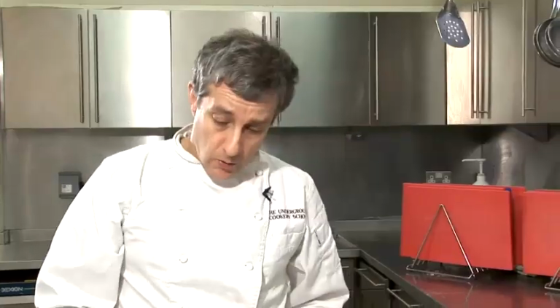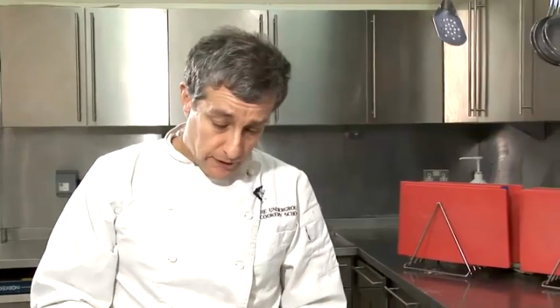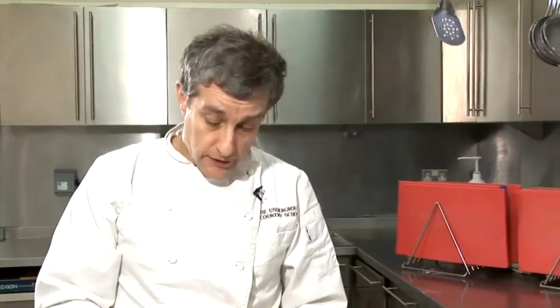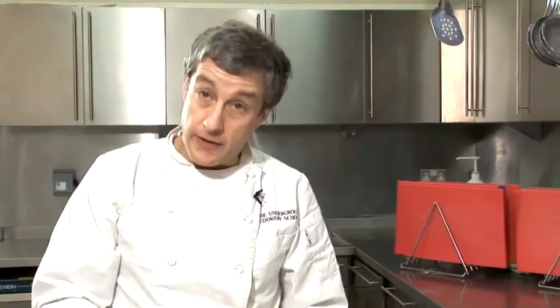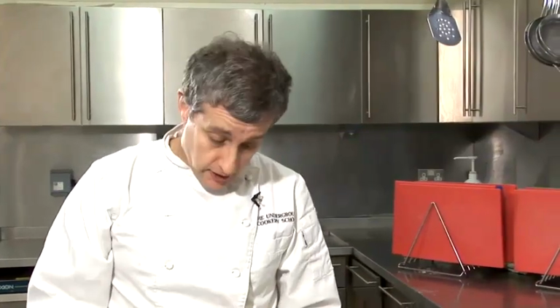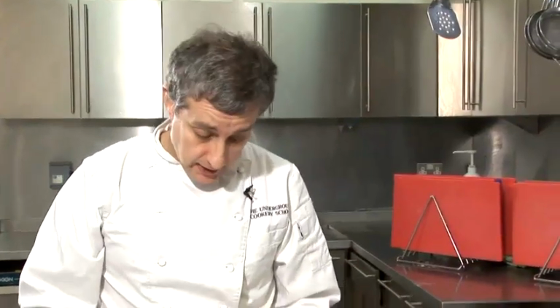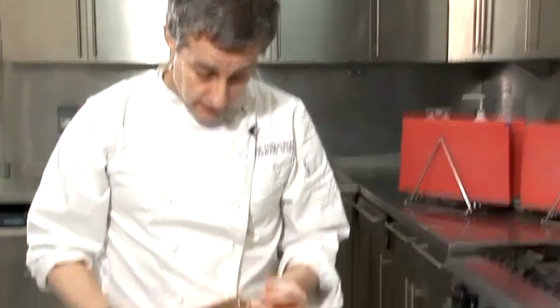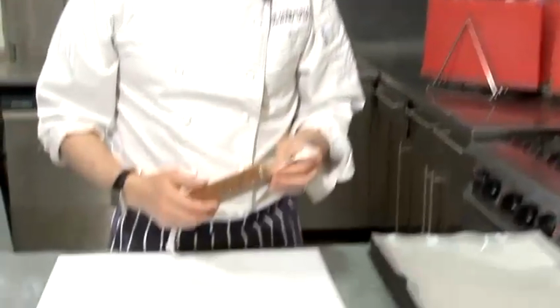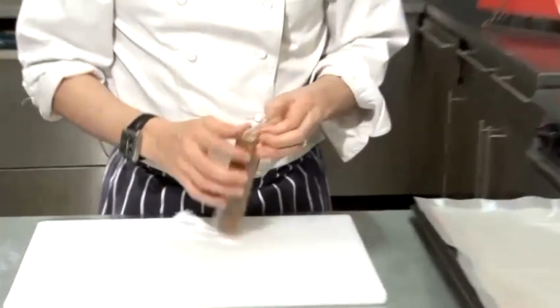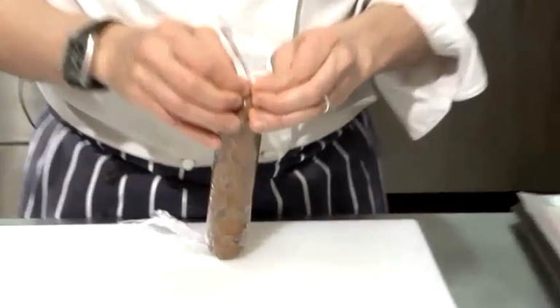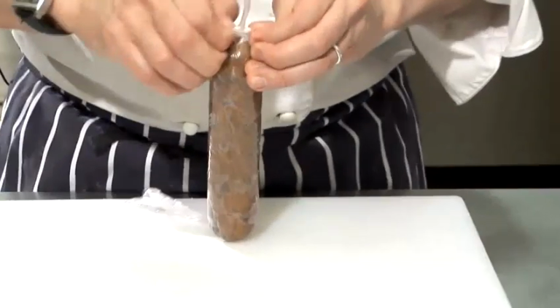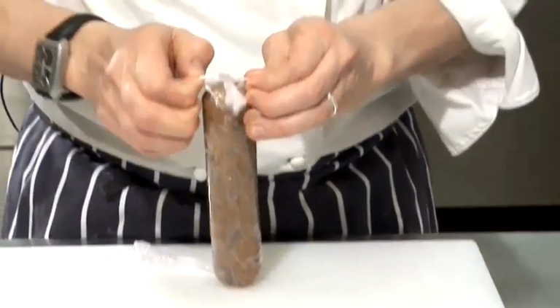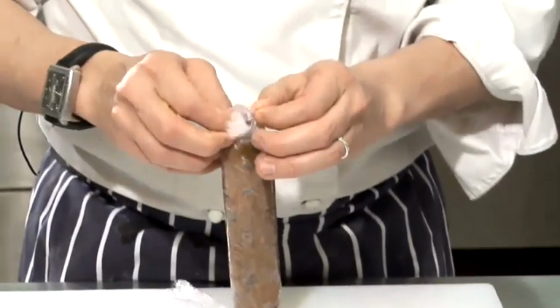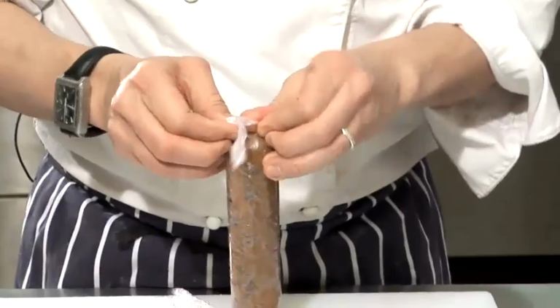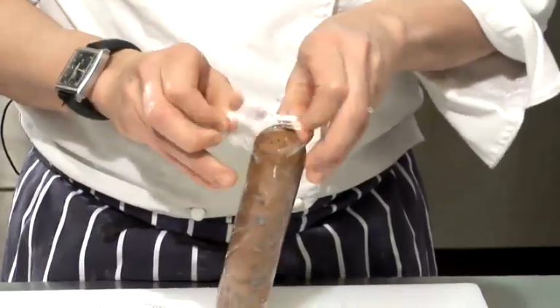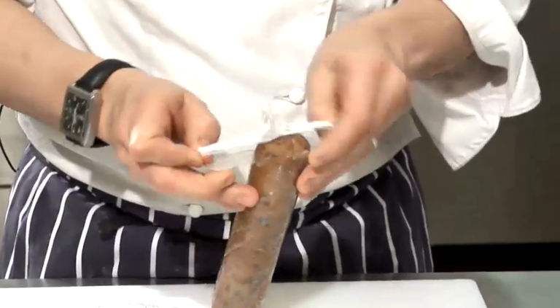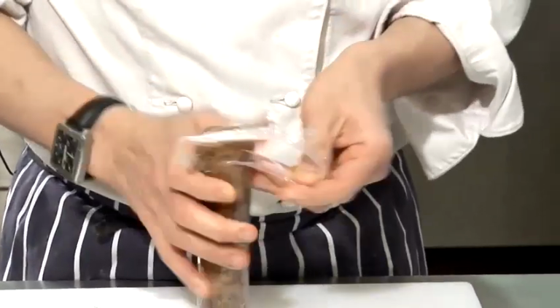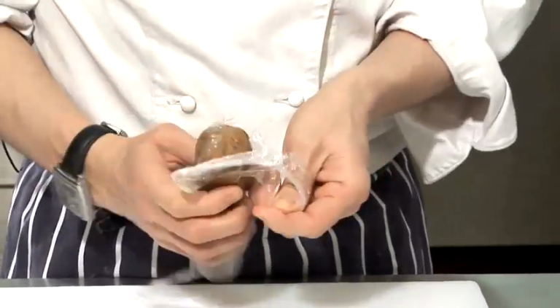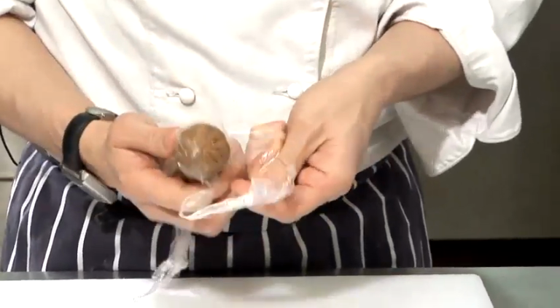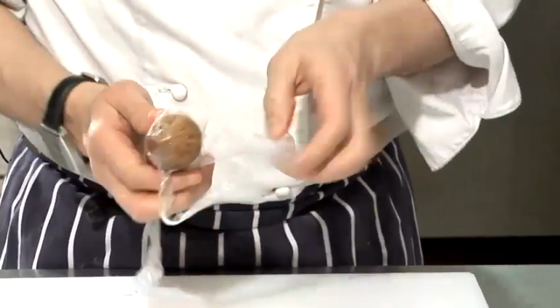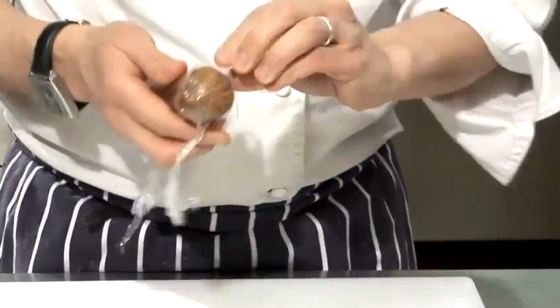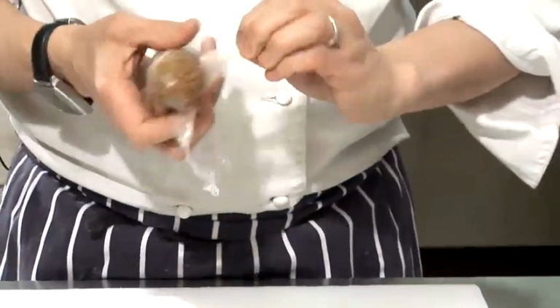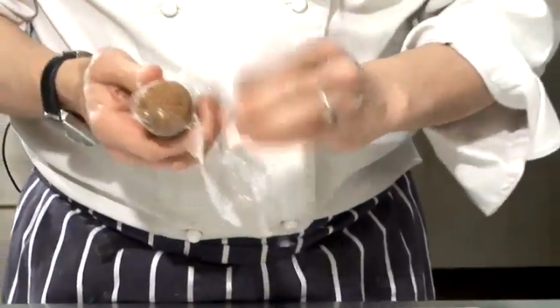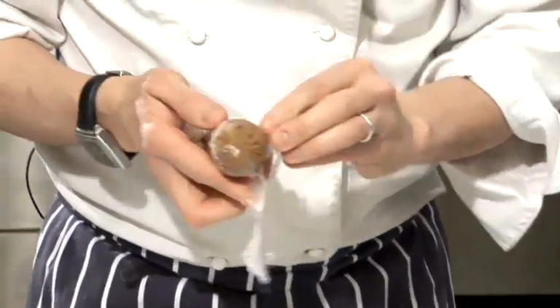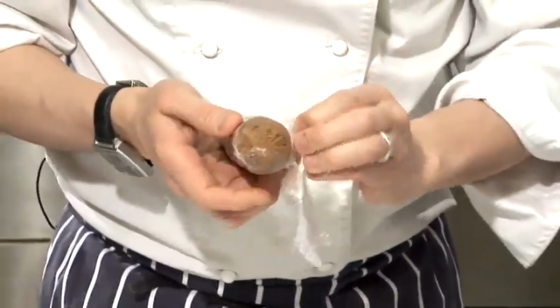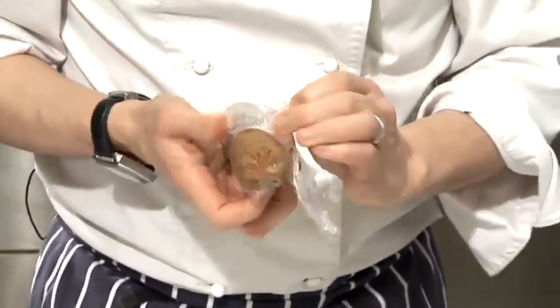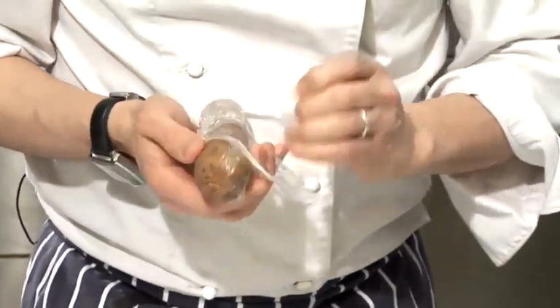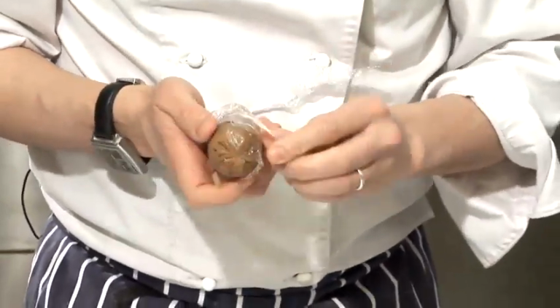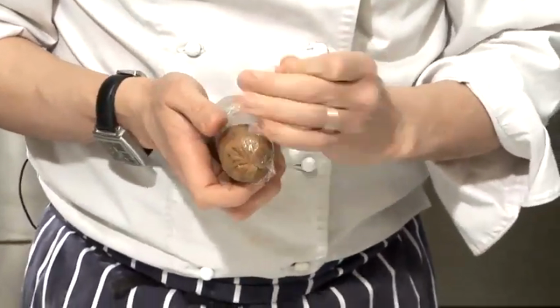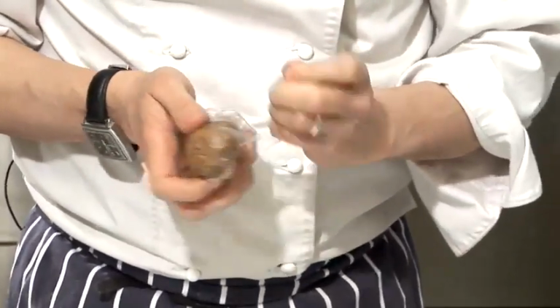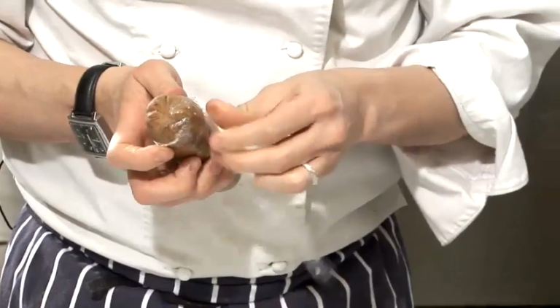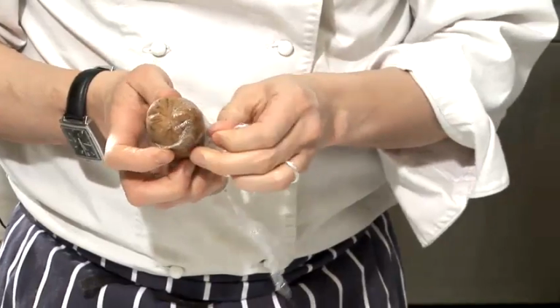That's the cookie dough now and I'm just going to take it out of the cling film sausage. I'm going to cut this into six.